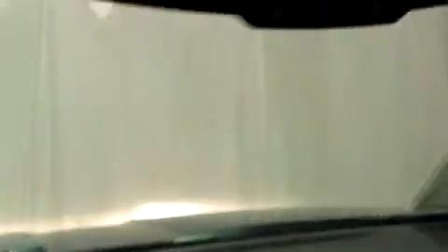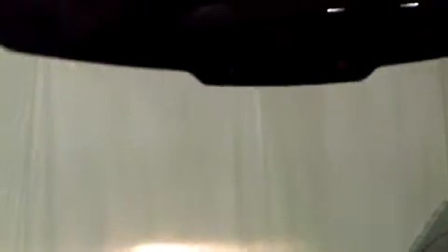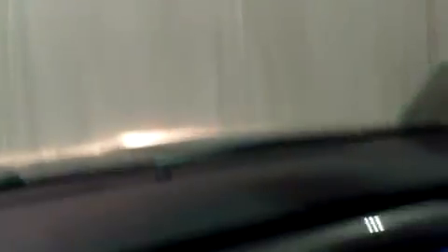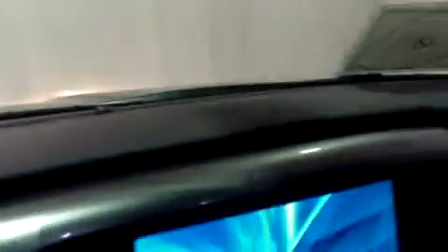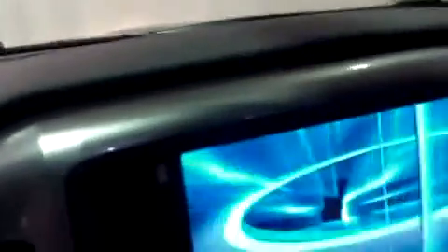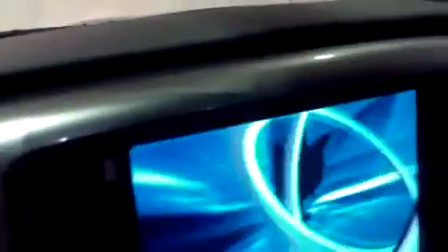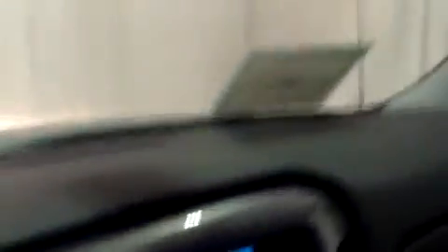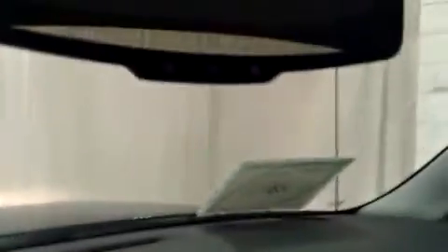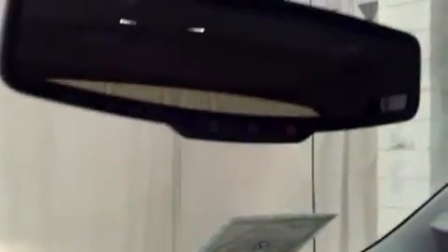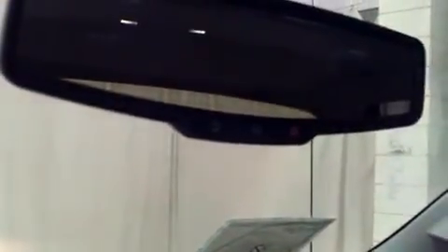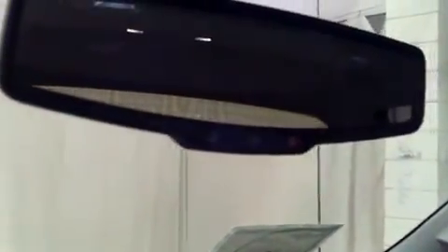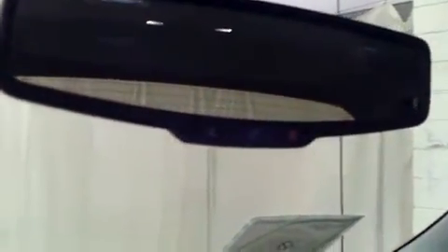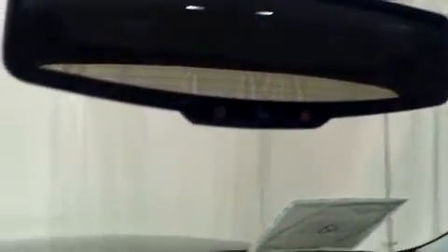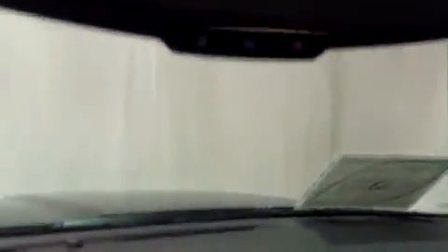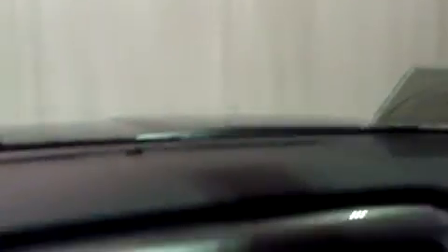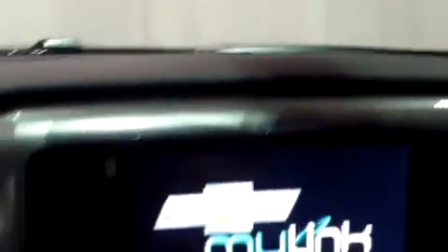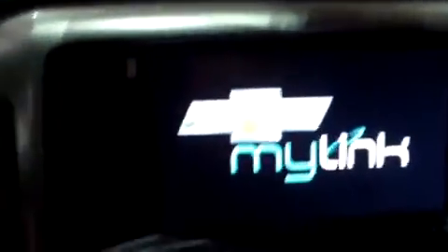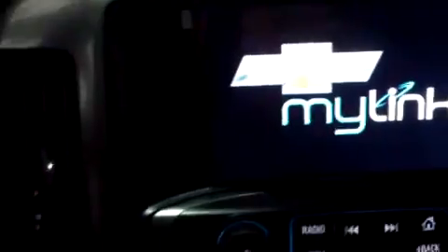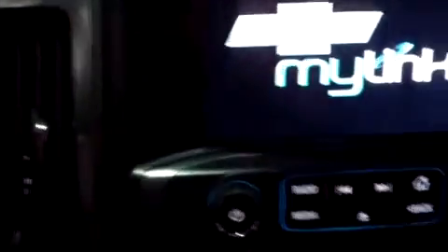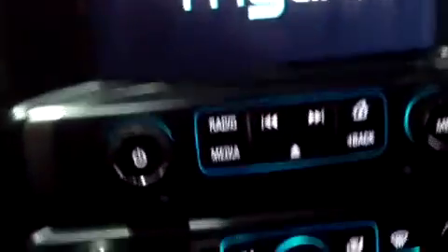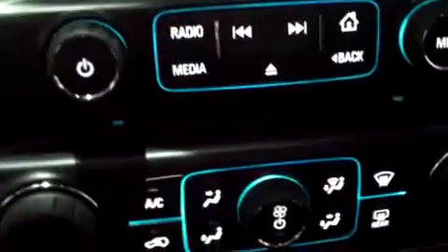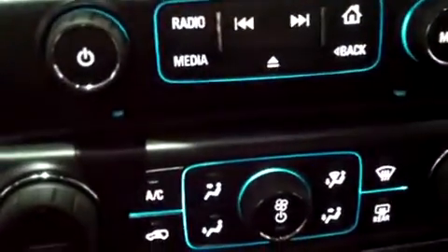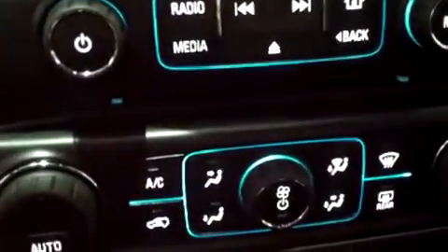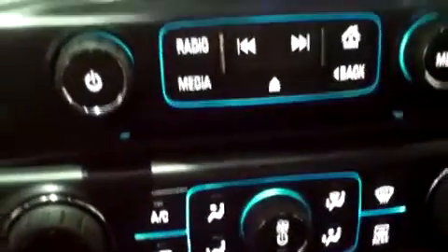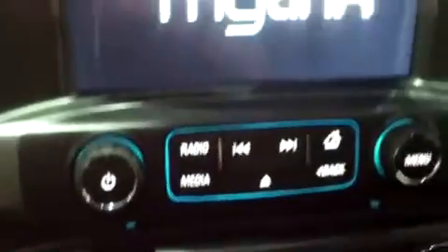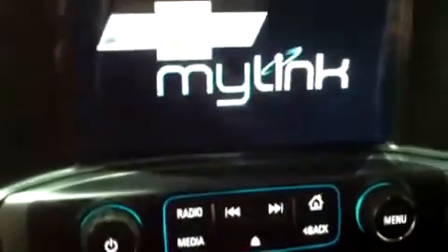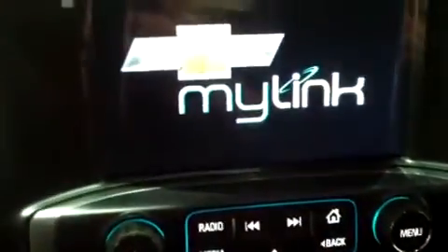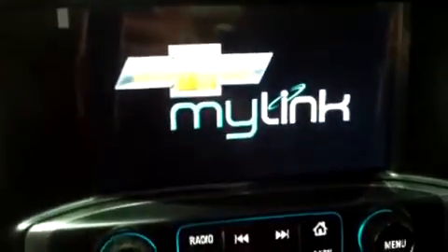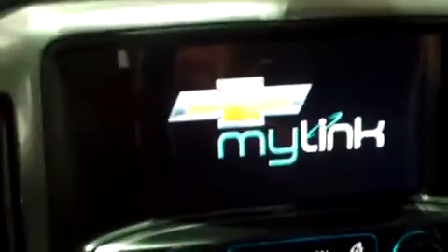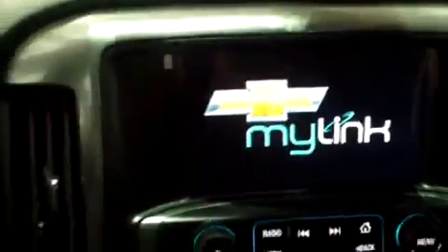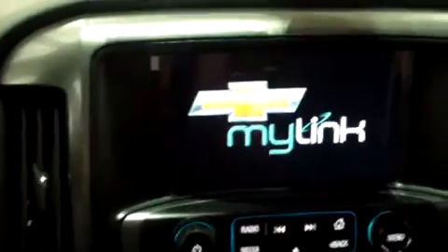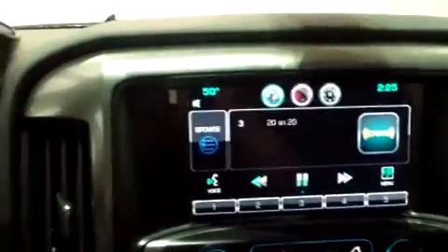OnStar capabilities are built into the rearview mirror here. I'm going to try to turn the key — here we go — that way everything stays lit up for us.